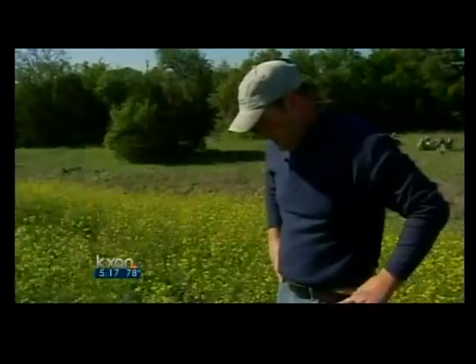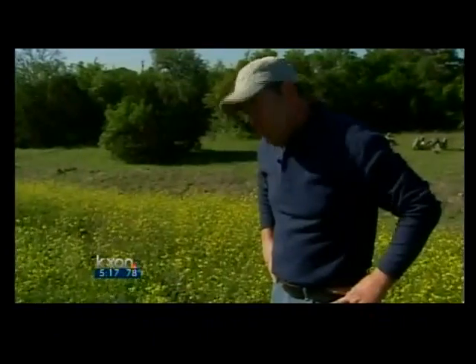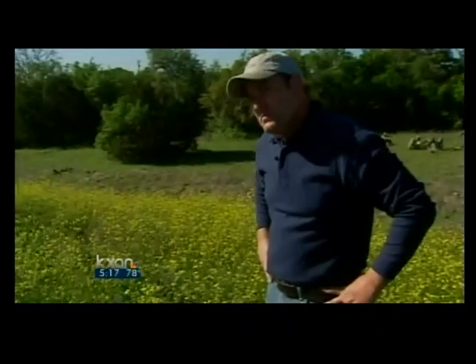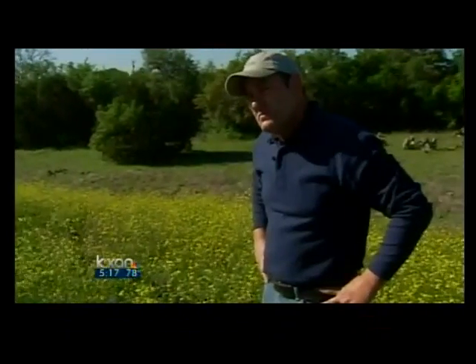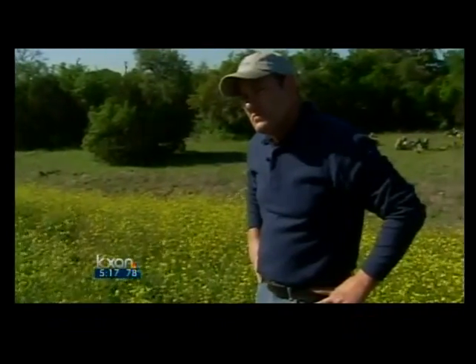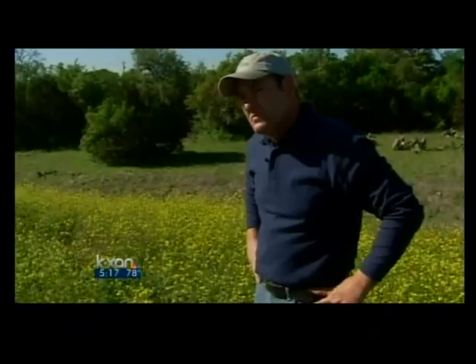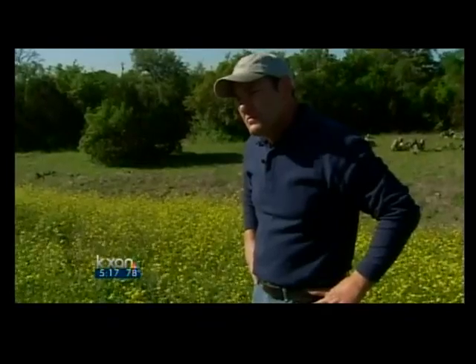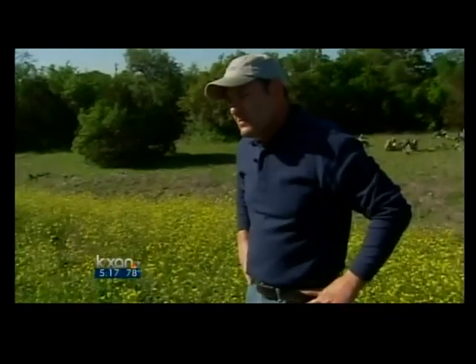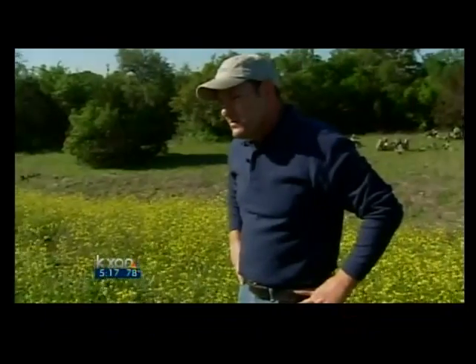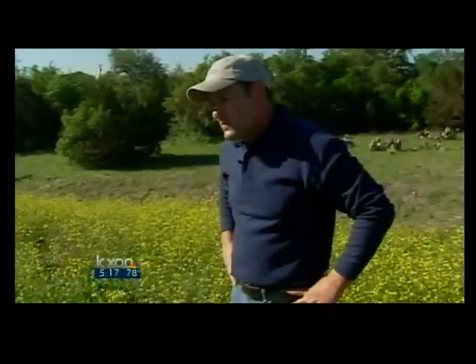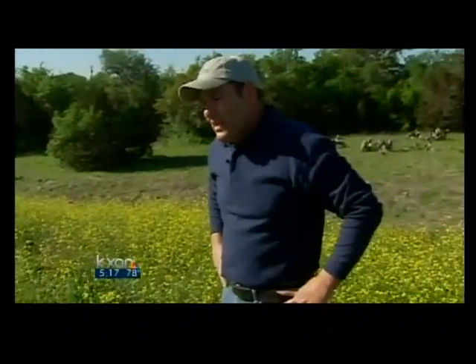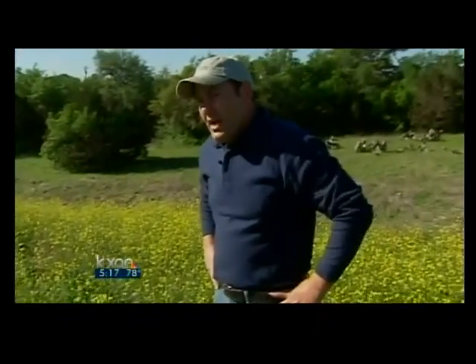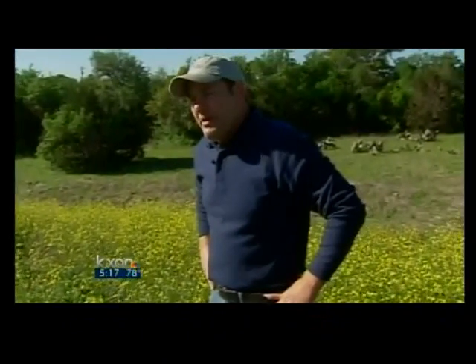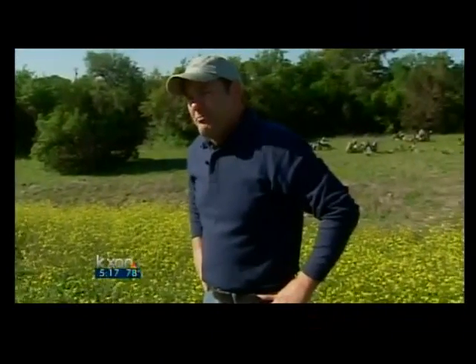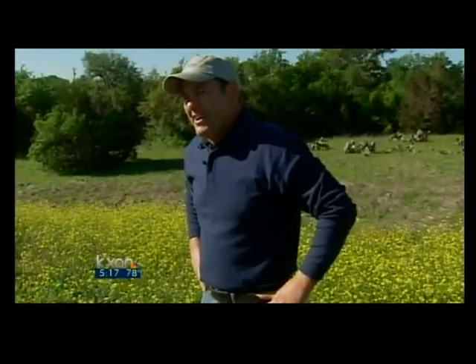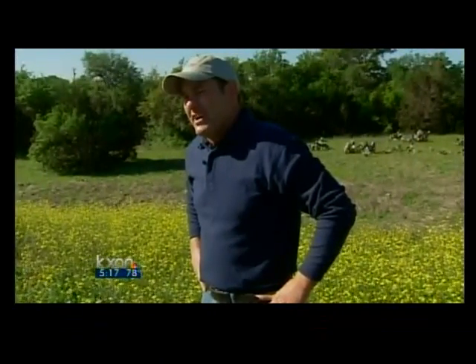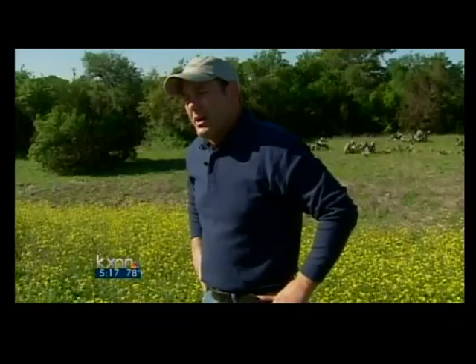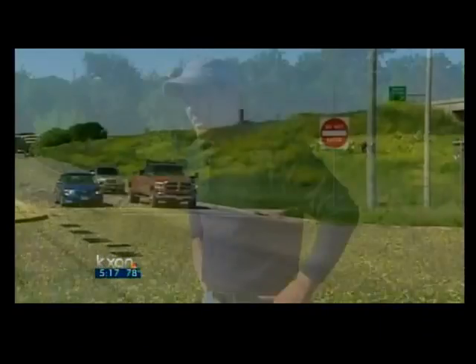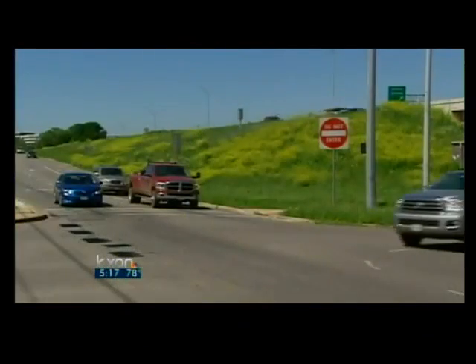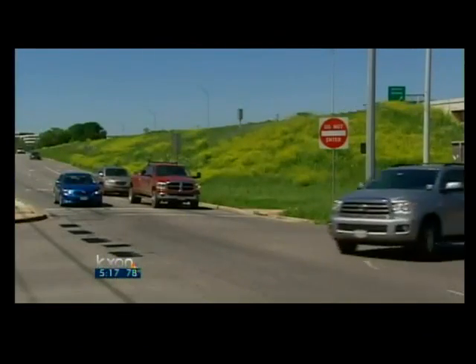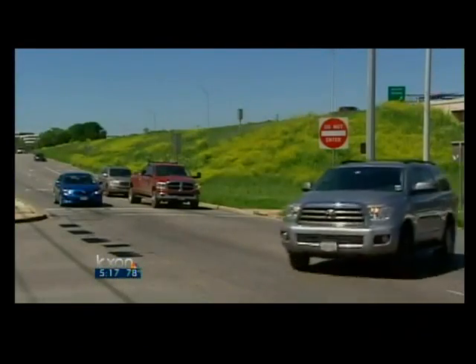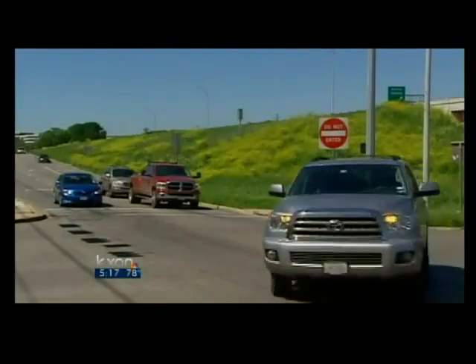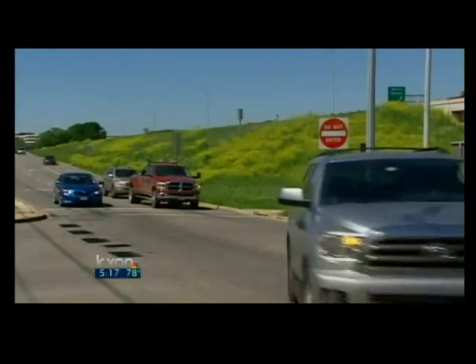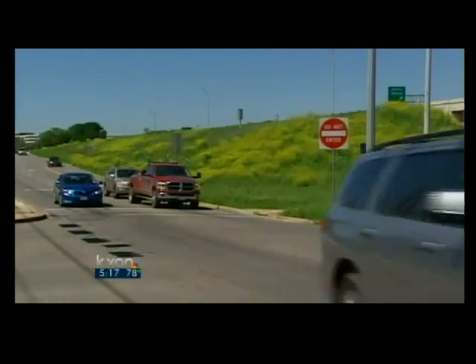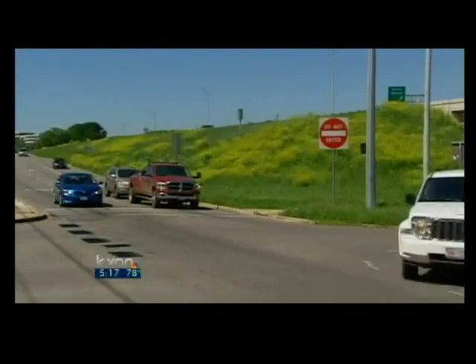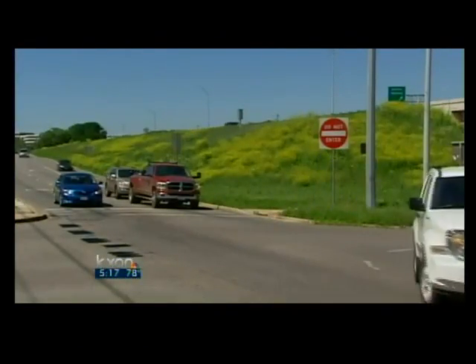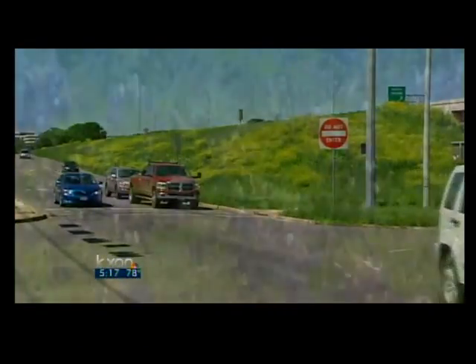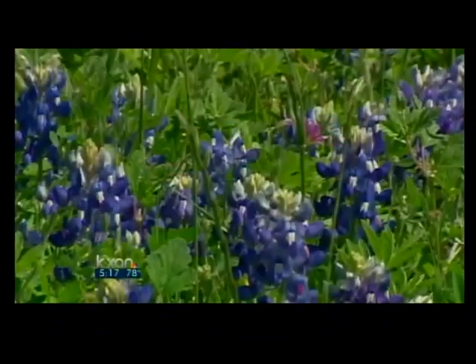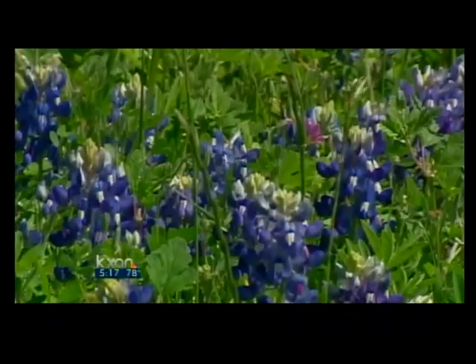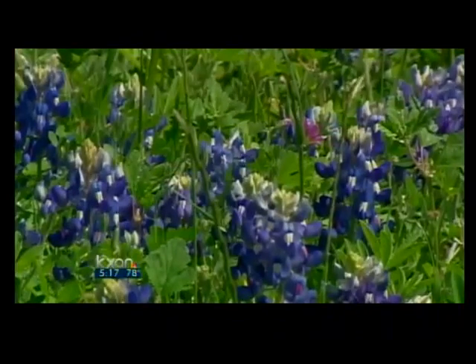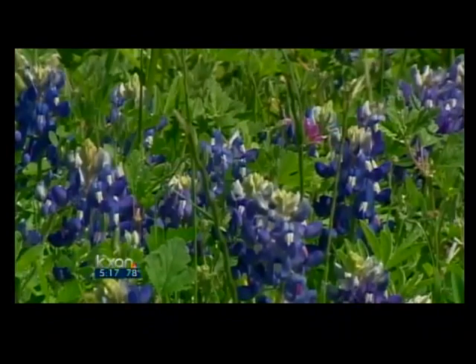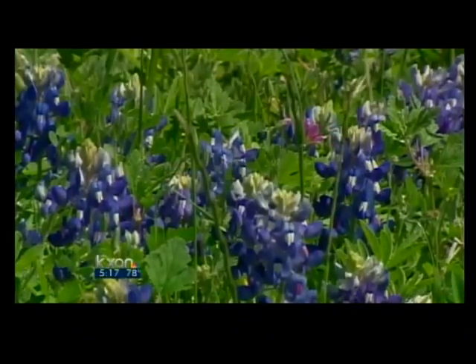On a scale of 1 to 10, how worried are you about this and its impact on our wildflowers? I'm at about 9.5 right now. If we don't do something about this, we're going to have to say goodbye to our Texas wildflowers — yes, including bluebonnets. Including the bluebonnets.